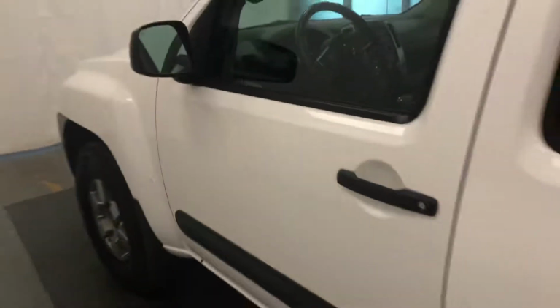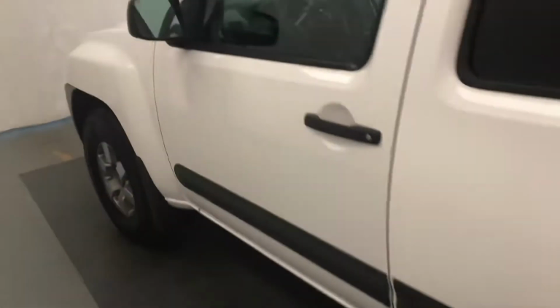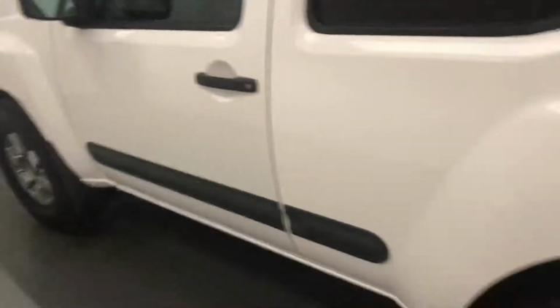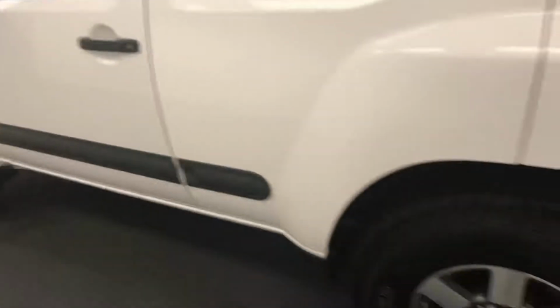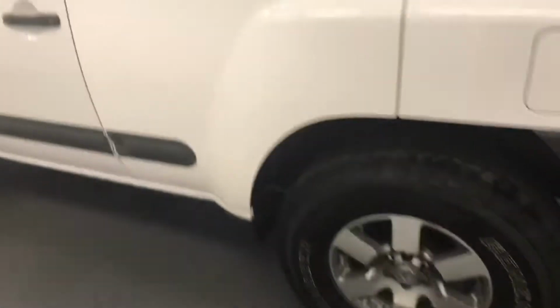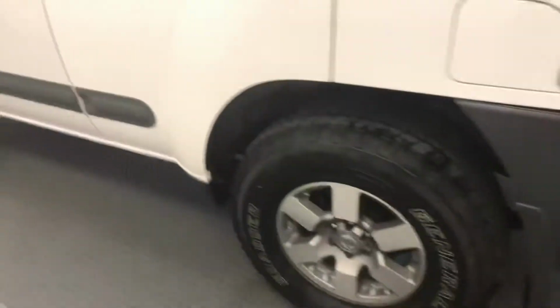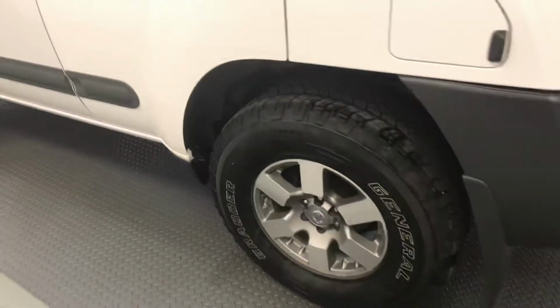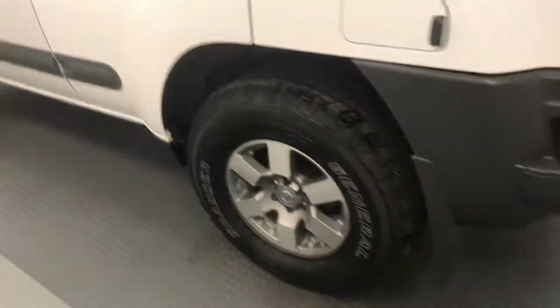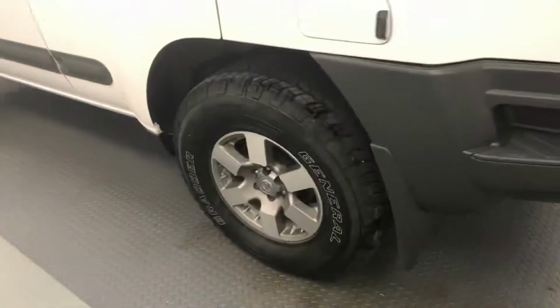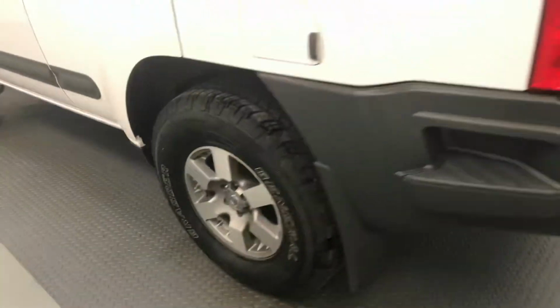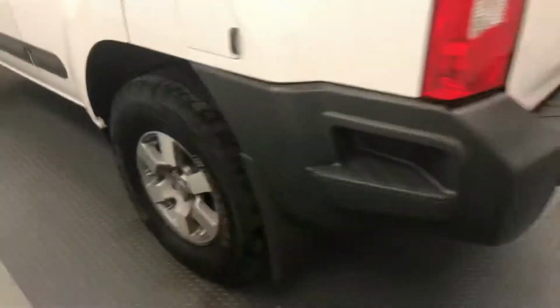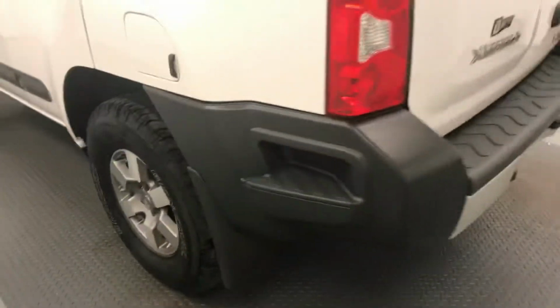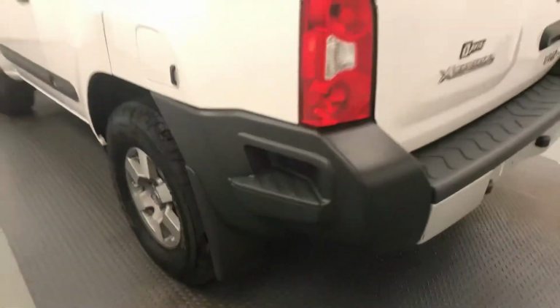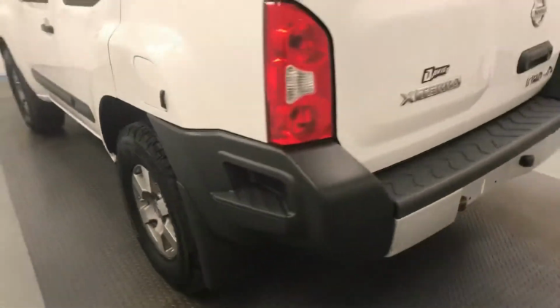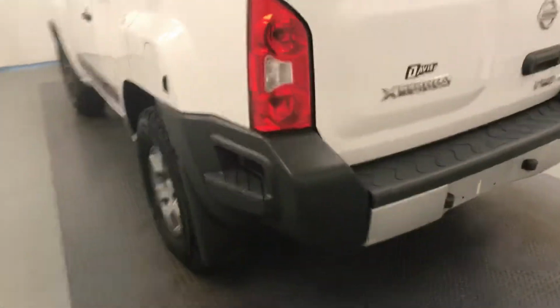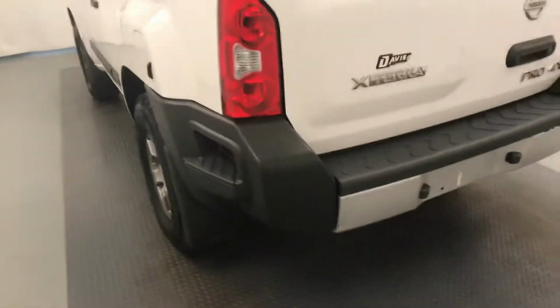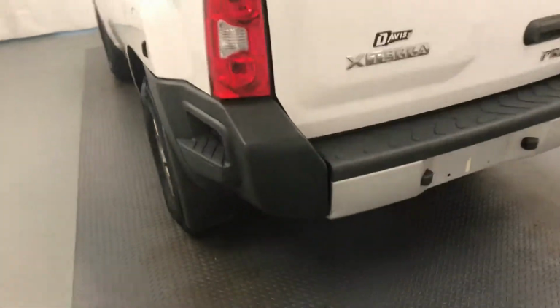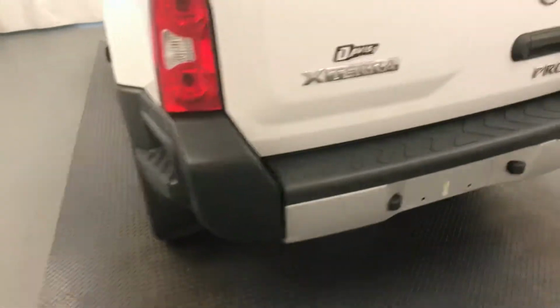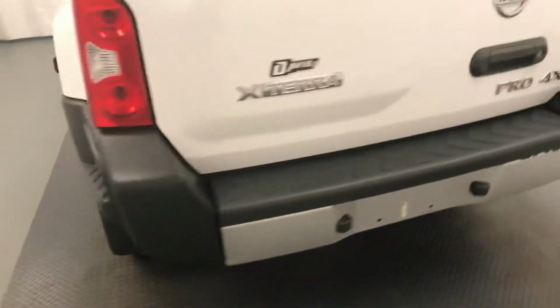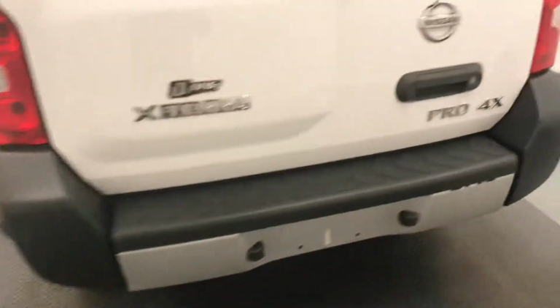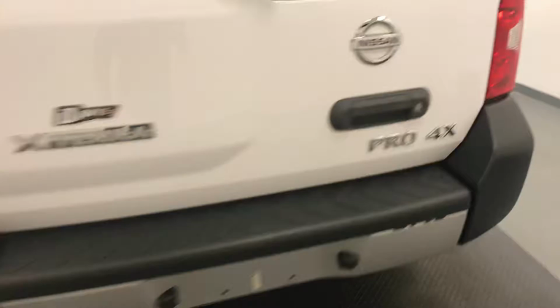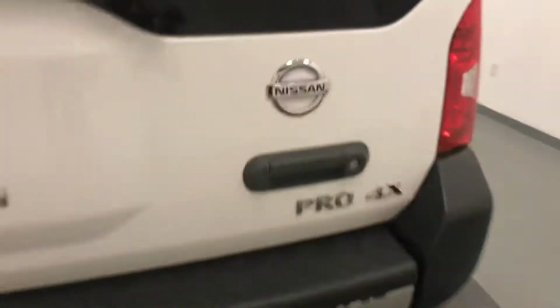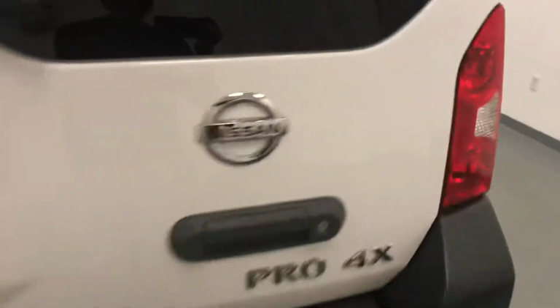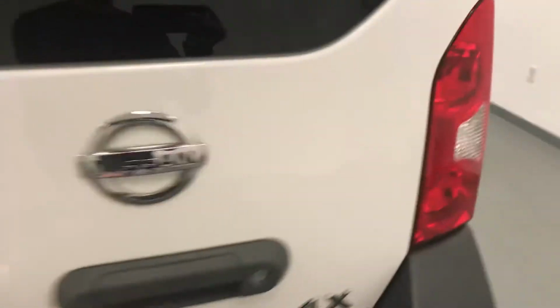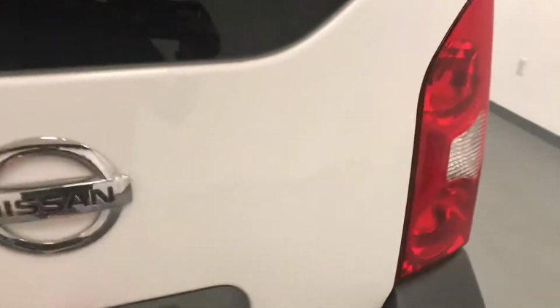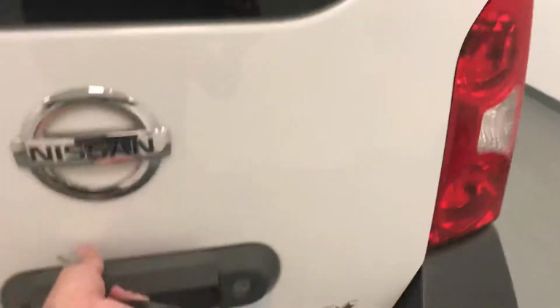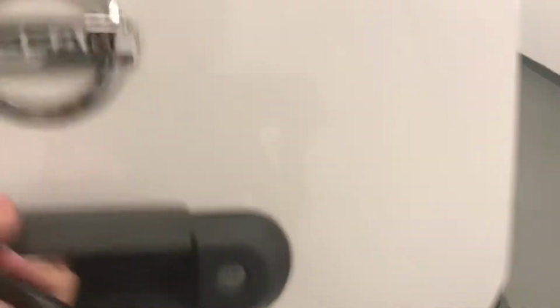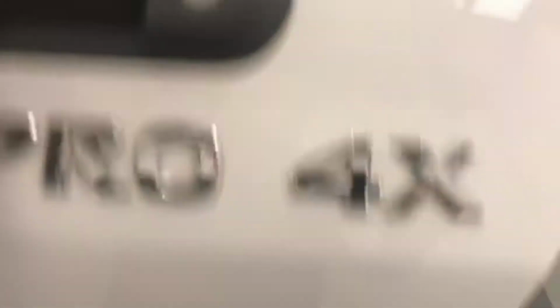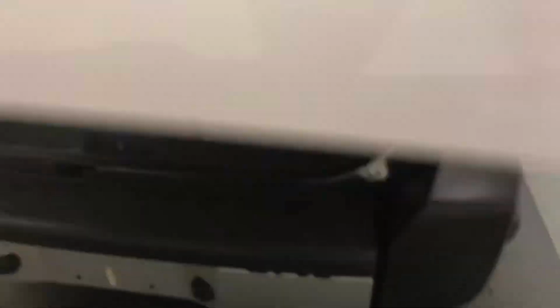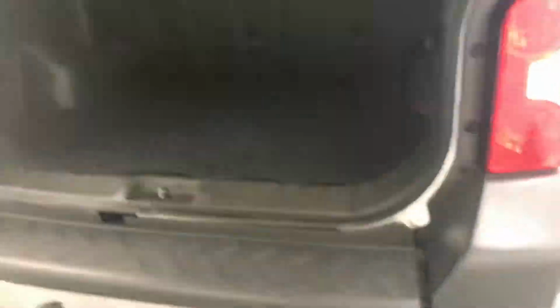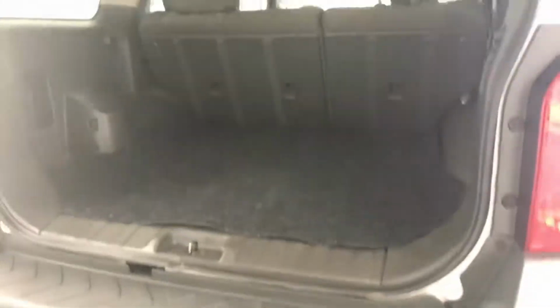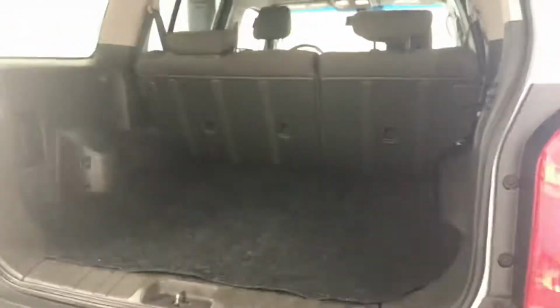Moving on to exterior features, we have 16-inch alloy rims, a tailgate step, mud flaps, and more cargo space.